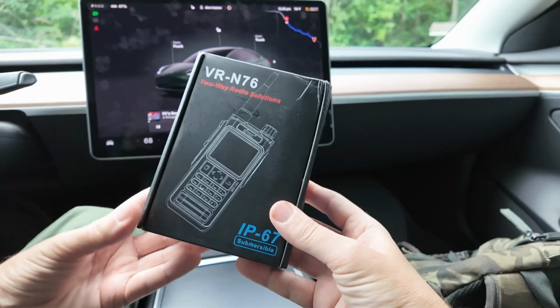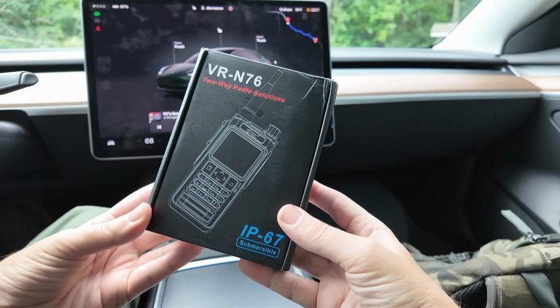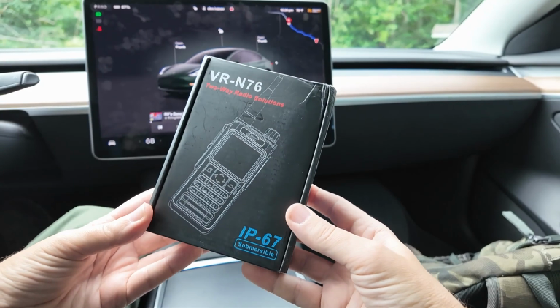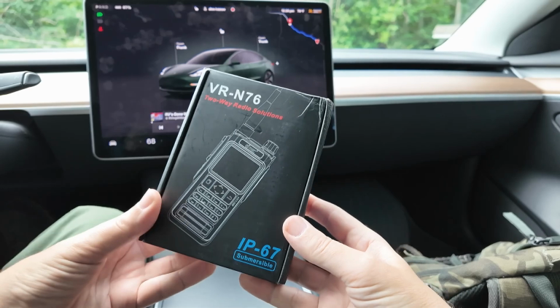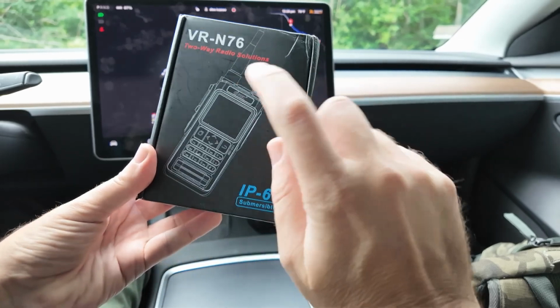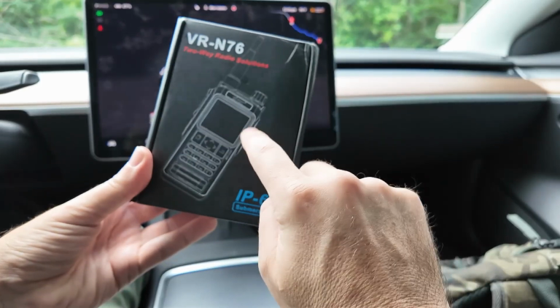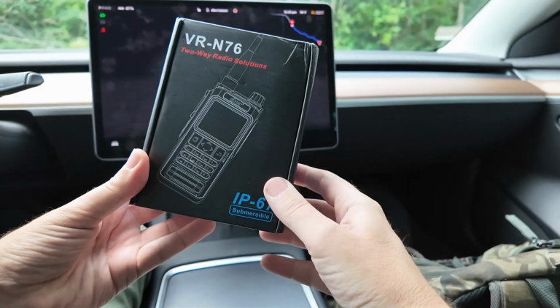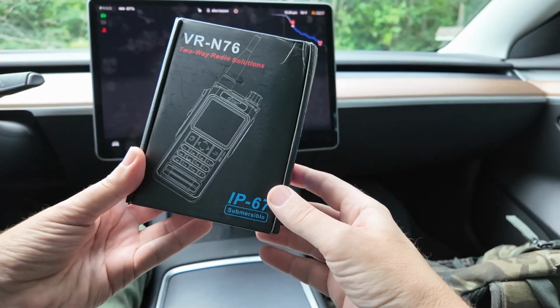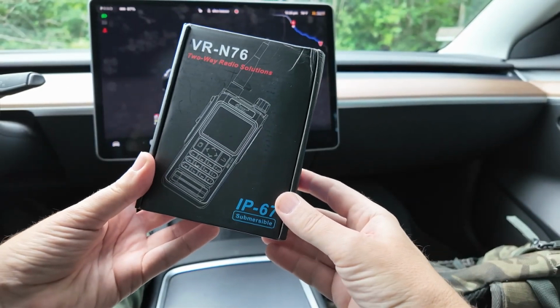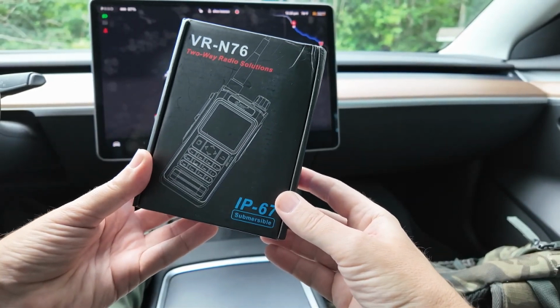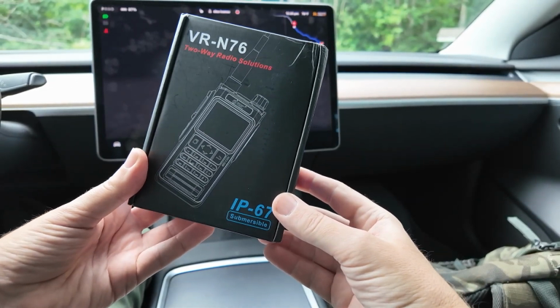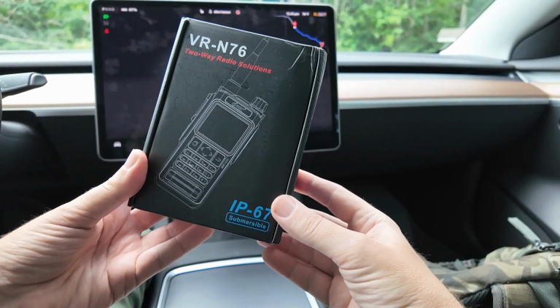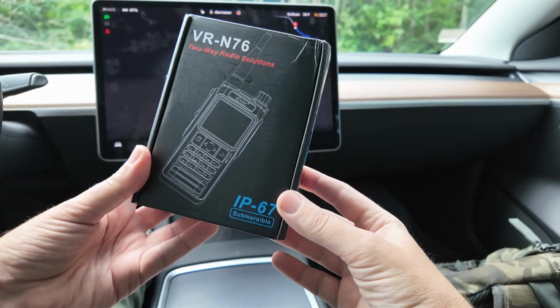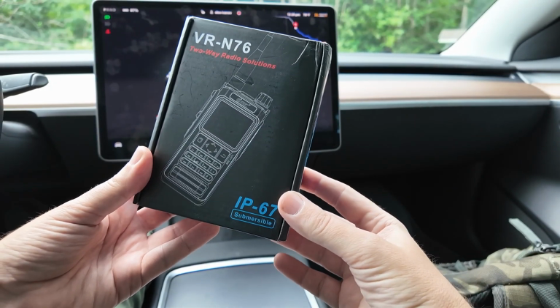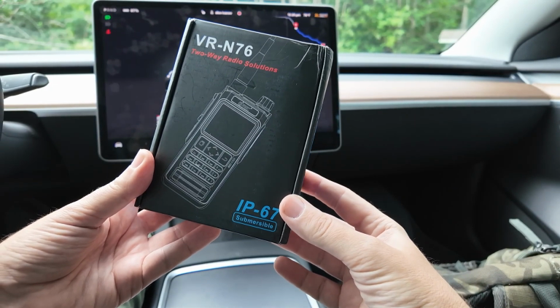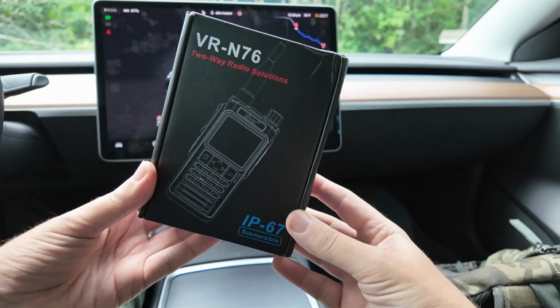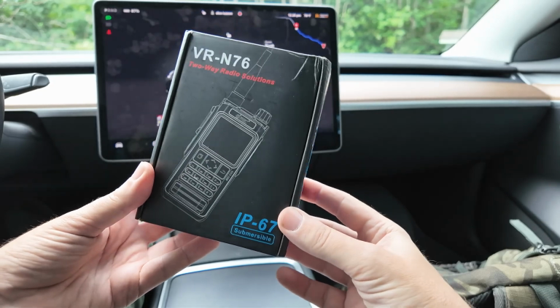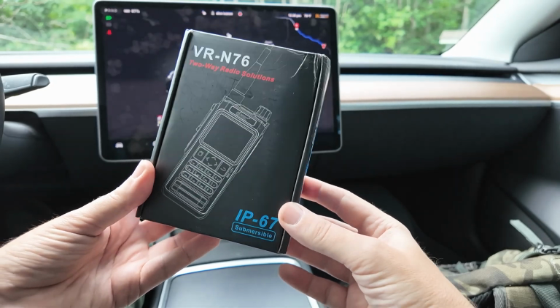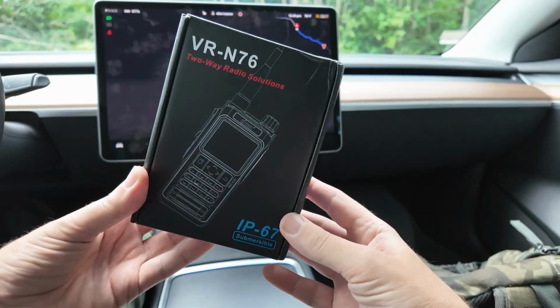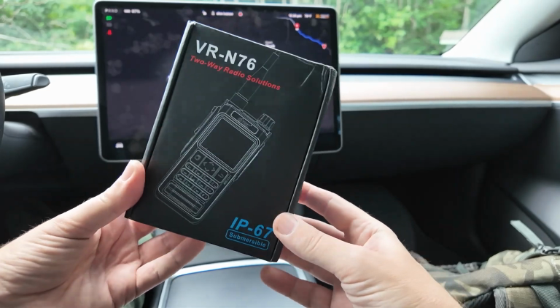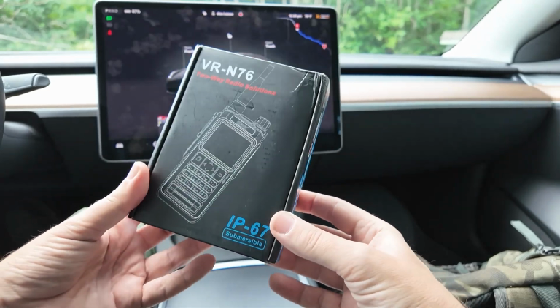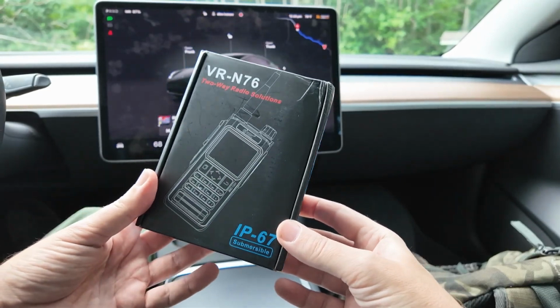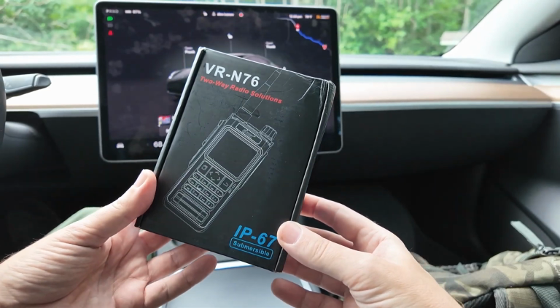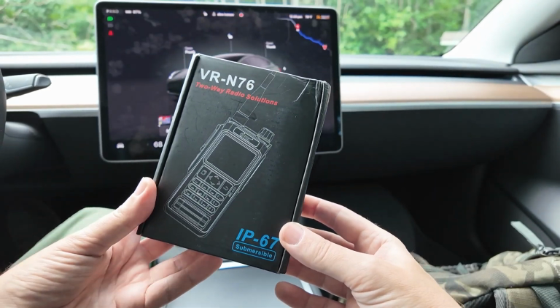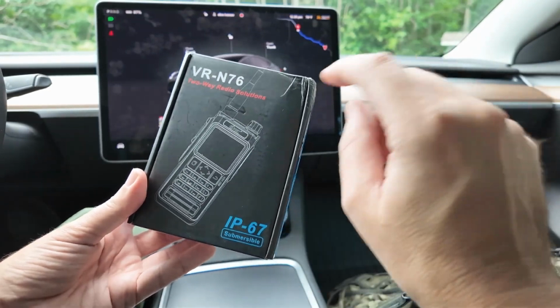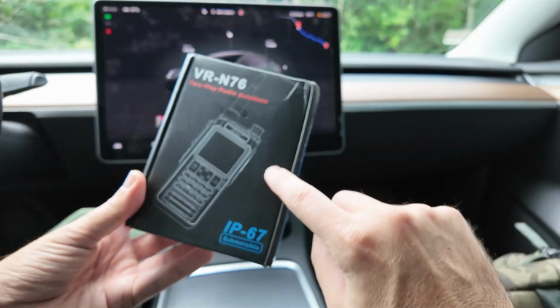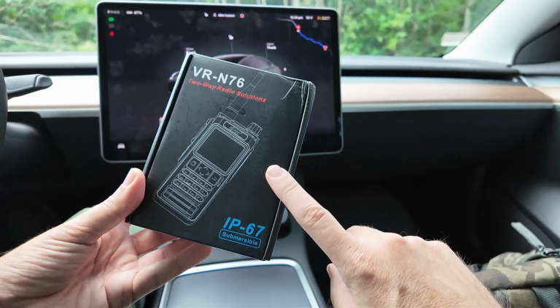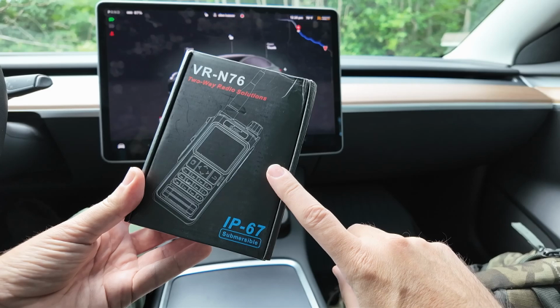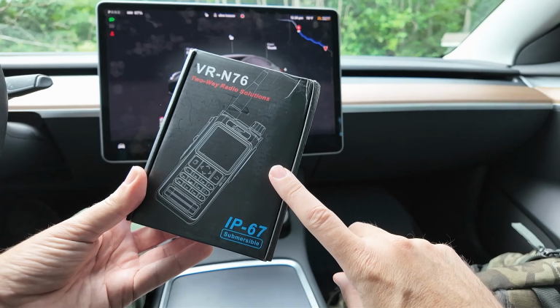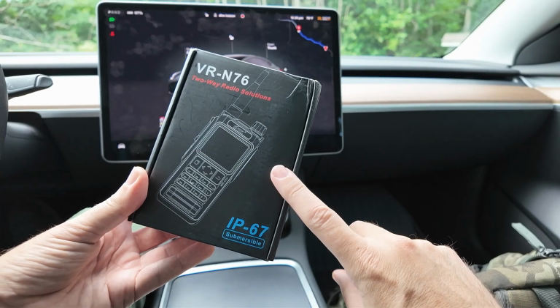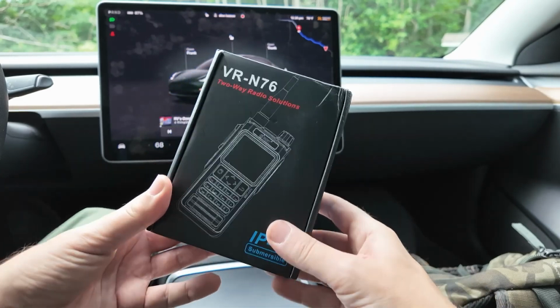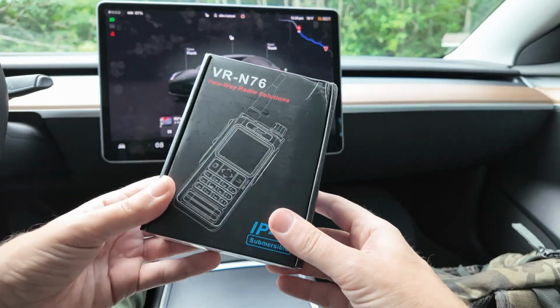So today we have the Vero VR N76. This radio has the ability to Bluetooth to my cell phone, and it has the ability to do APRS, digipeating, and iGating. I figured this would be a good match for the trip. We played around with it a little bit in a previous video, and now I want to play around with it some more. Let's get it open.